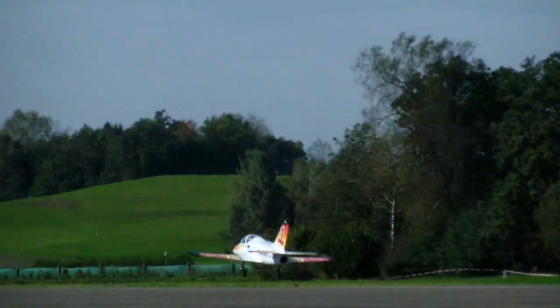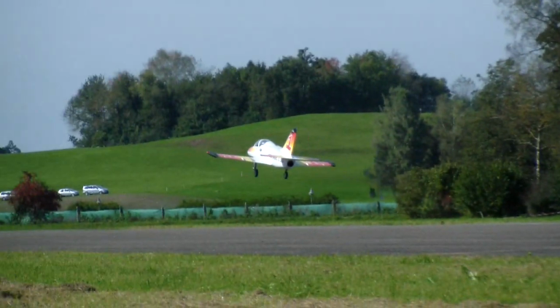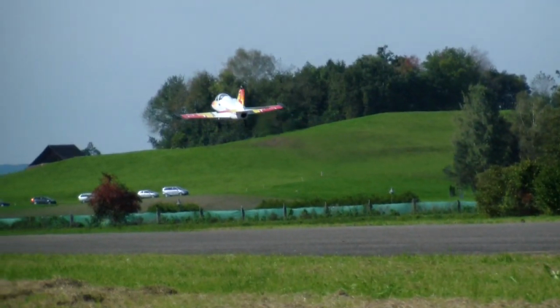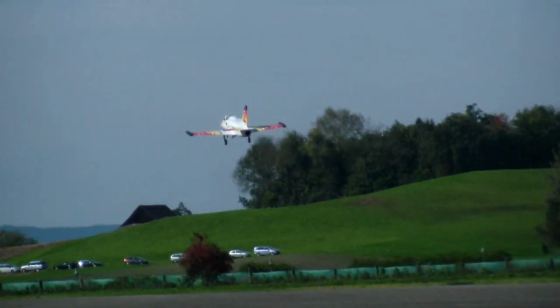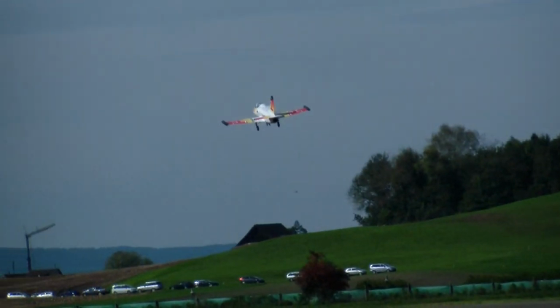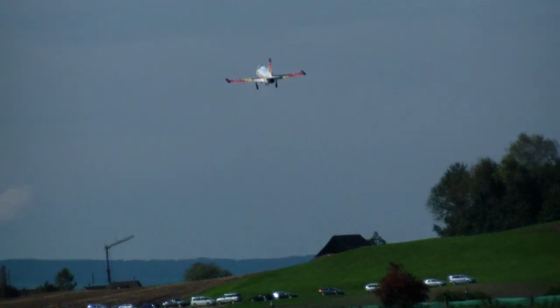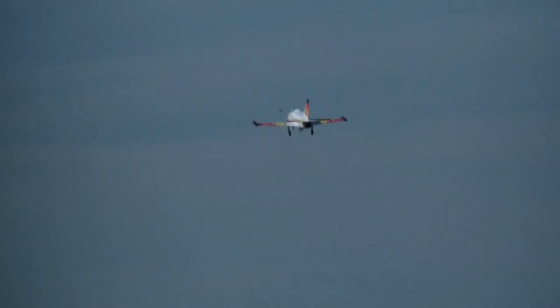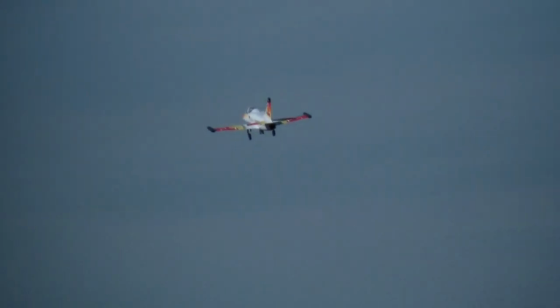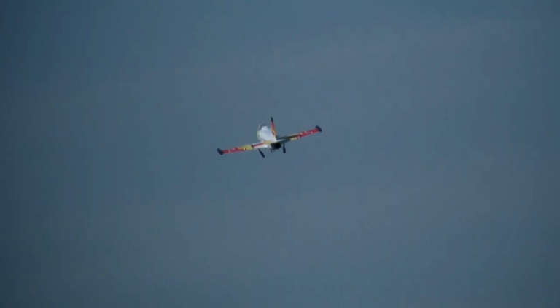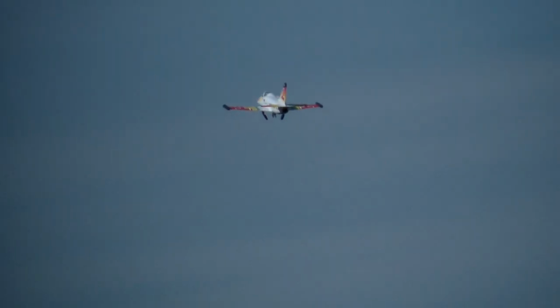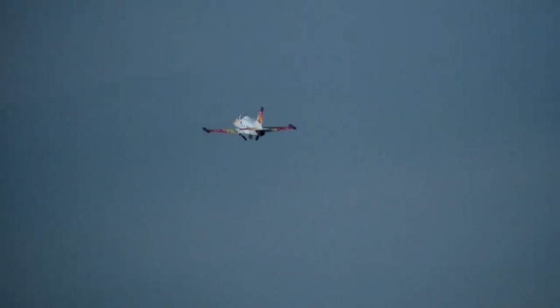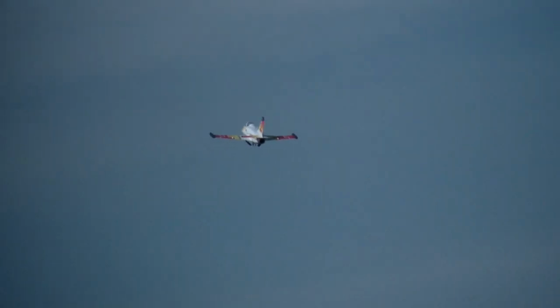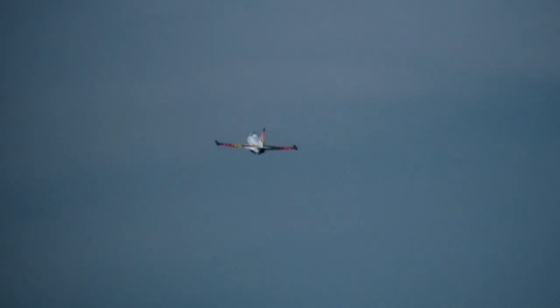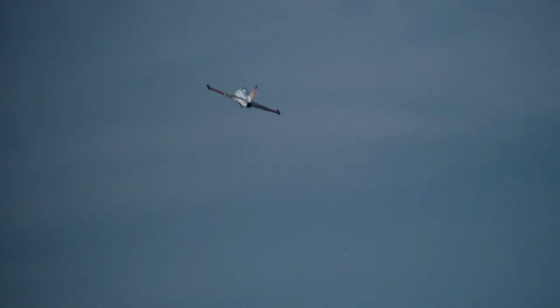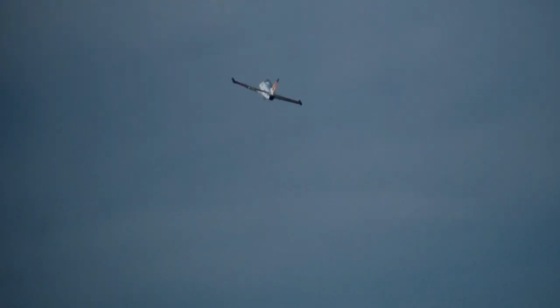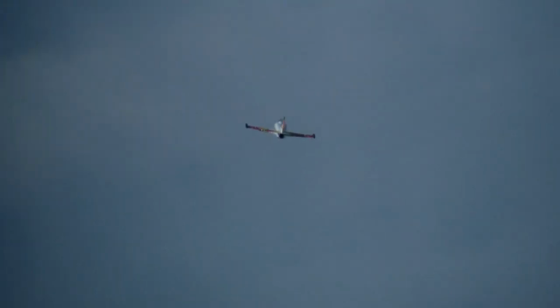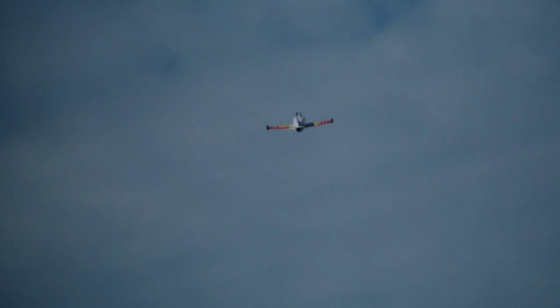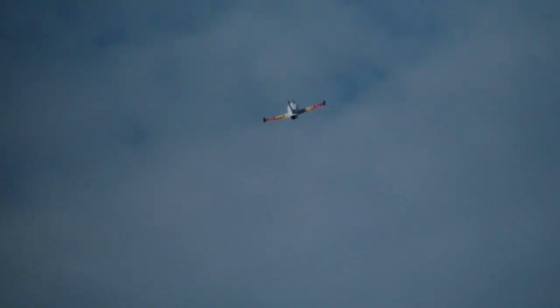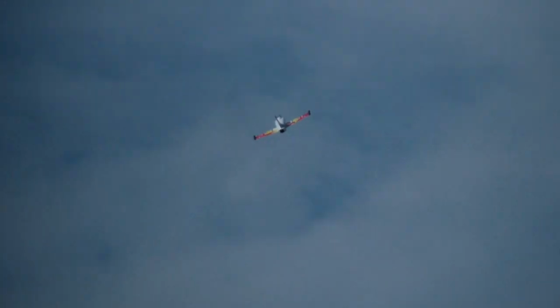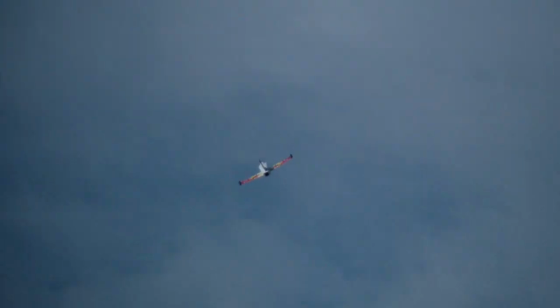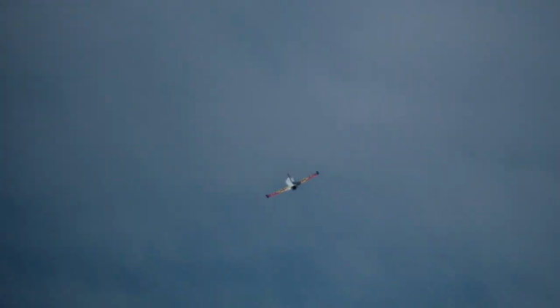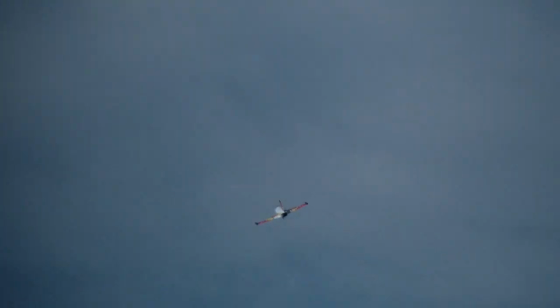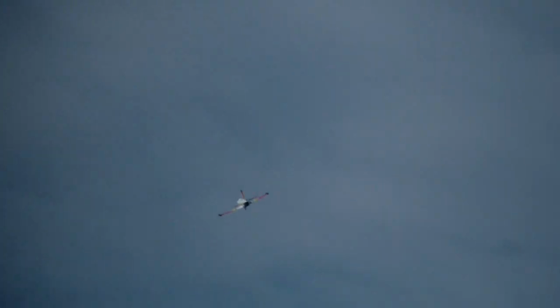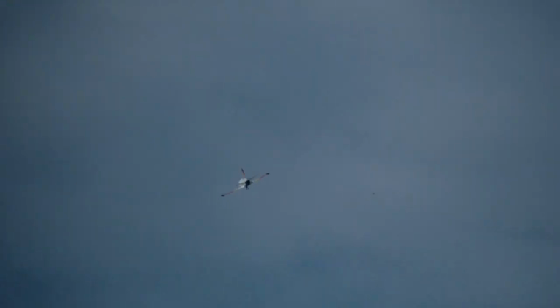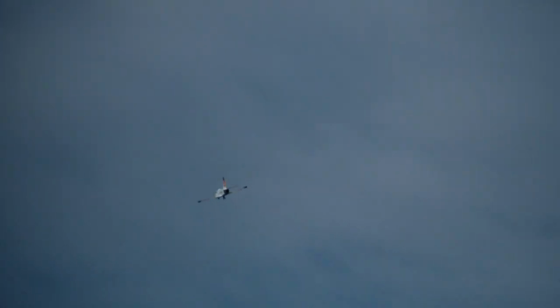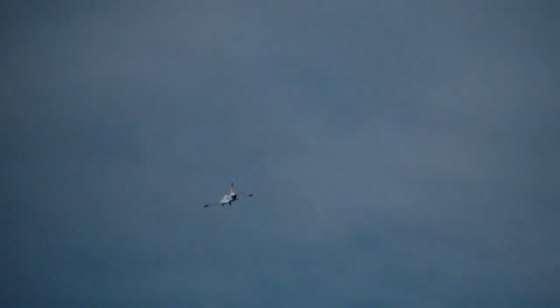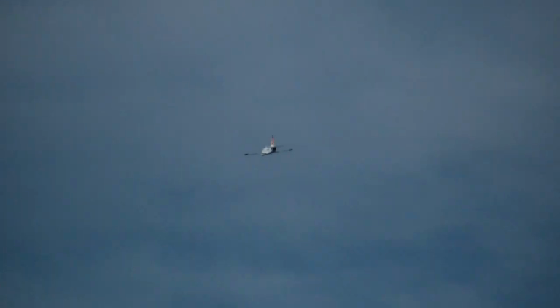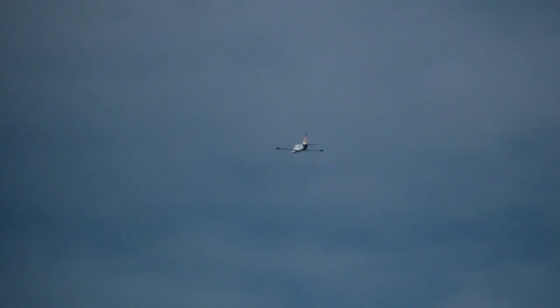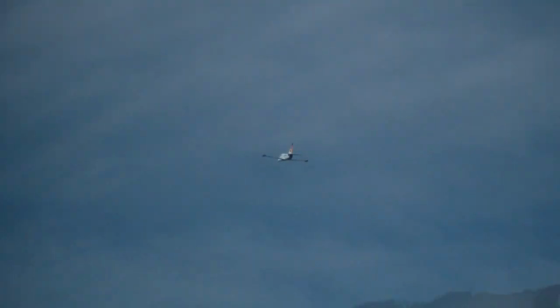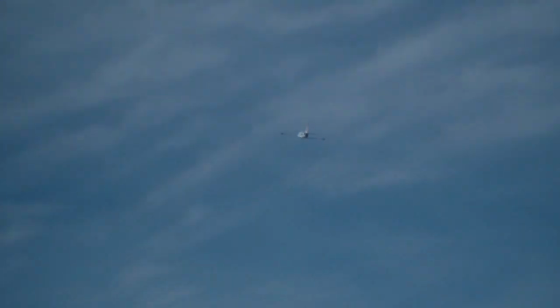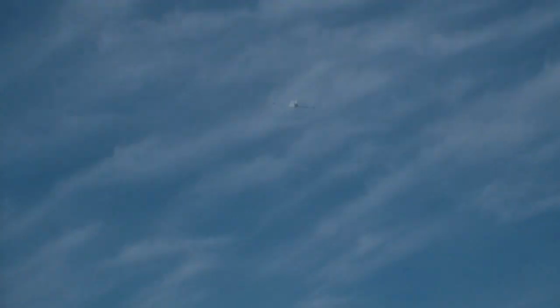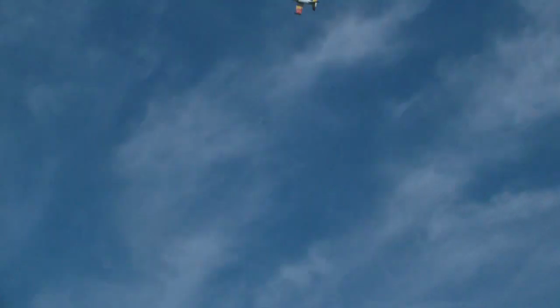Angeflogen wird das Modell von einer Turbine mit 16 kg Schub. Ein vorbildgetreuer Start. Die Originalflieger sind ja bekannt für Anfänger-Flüge.